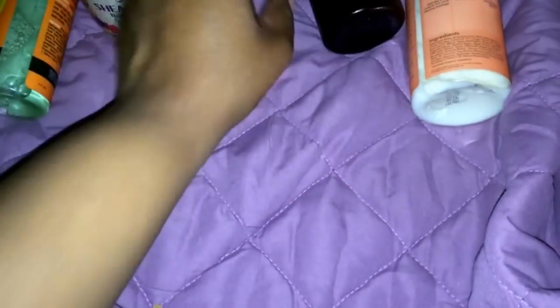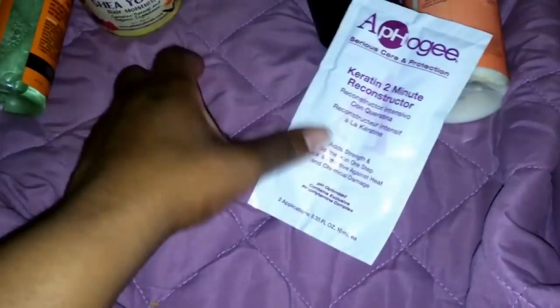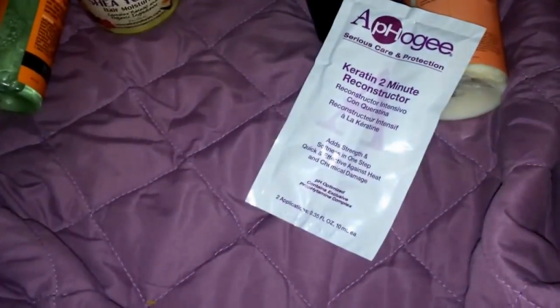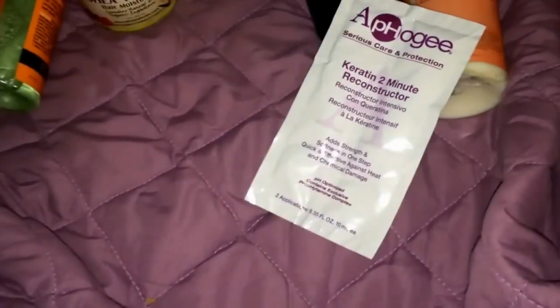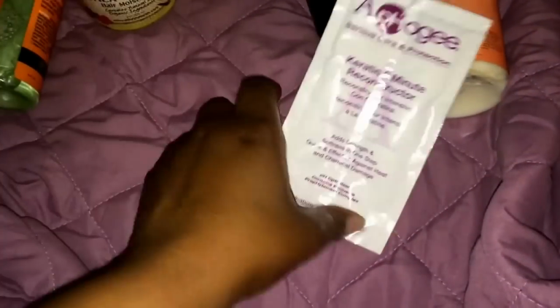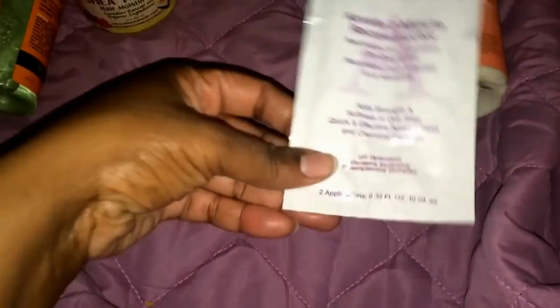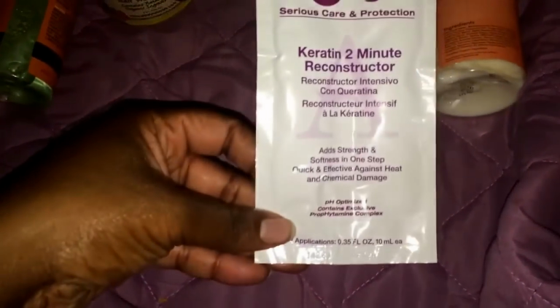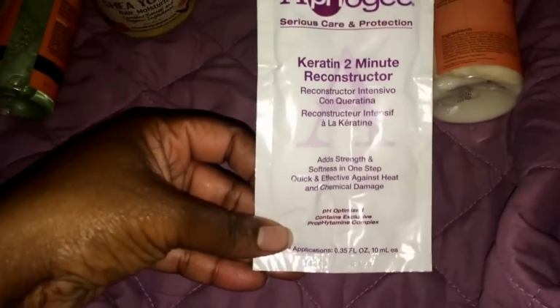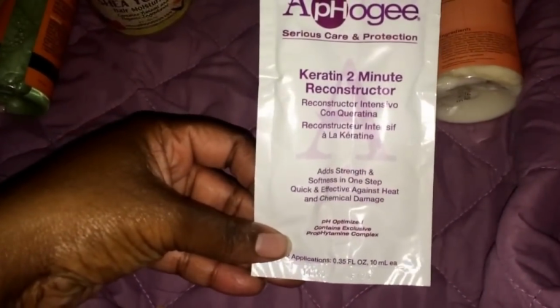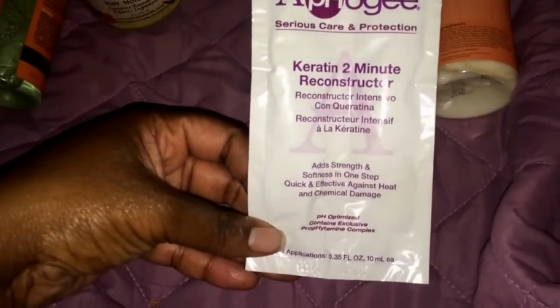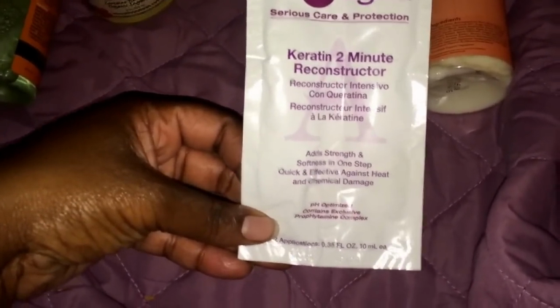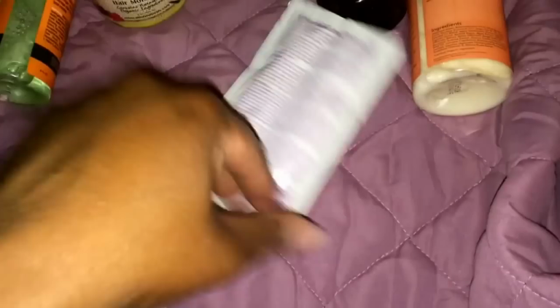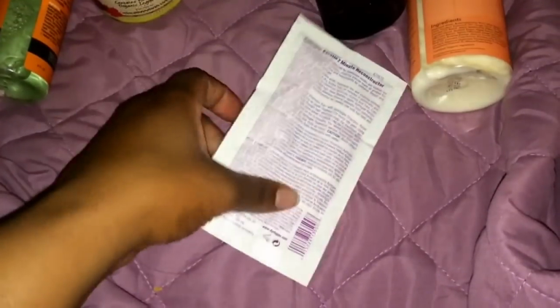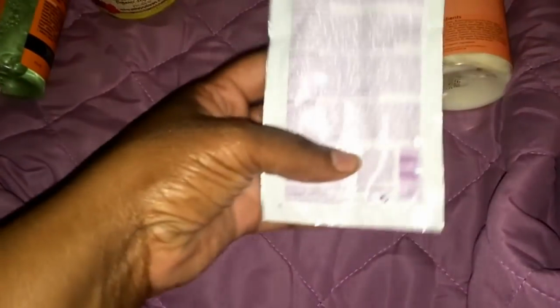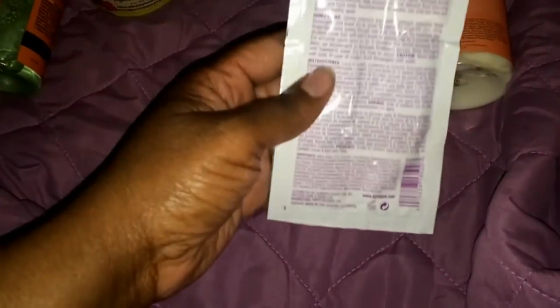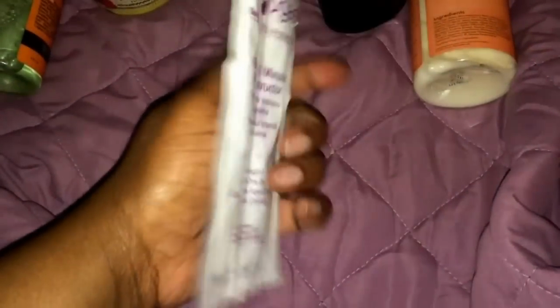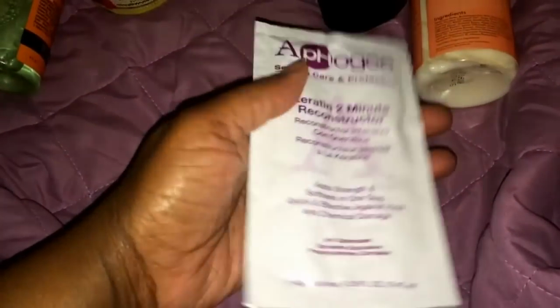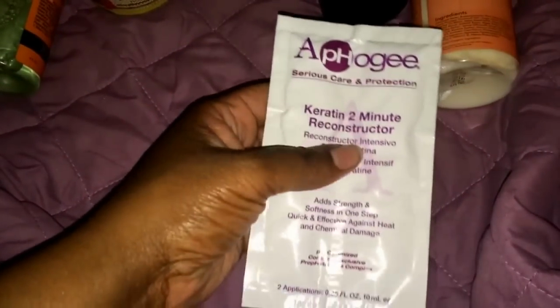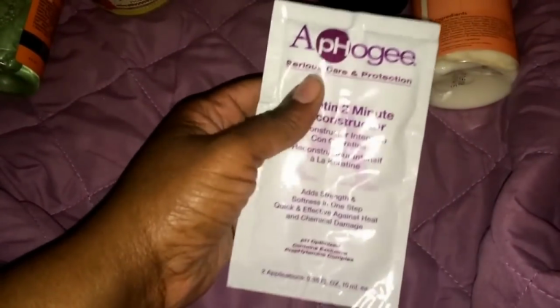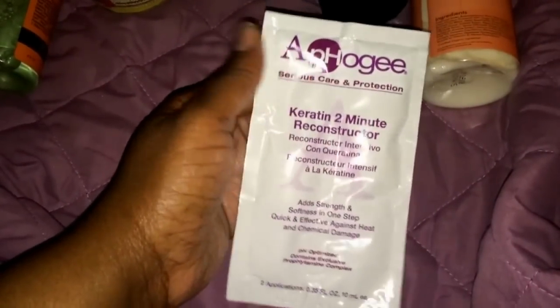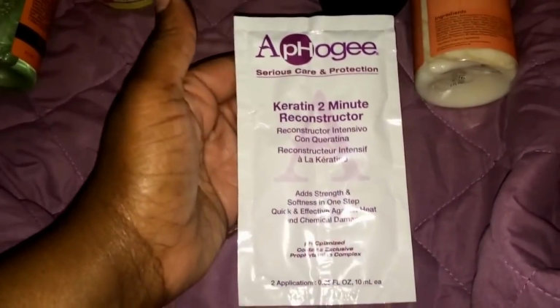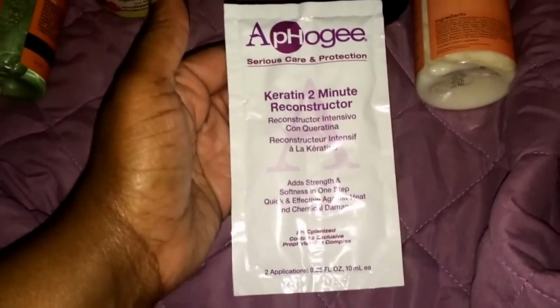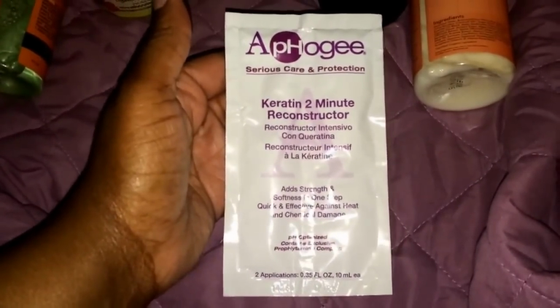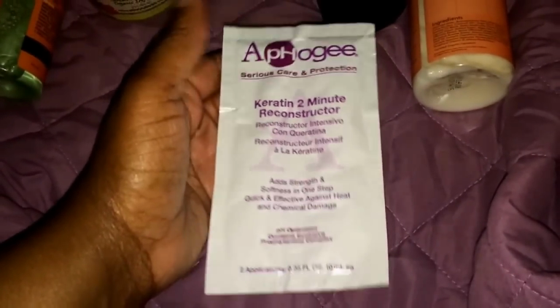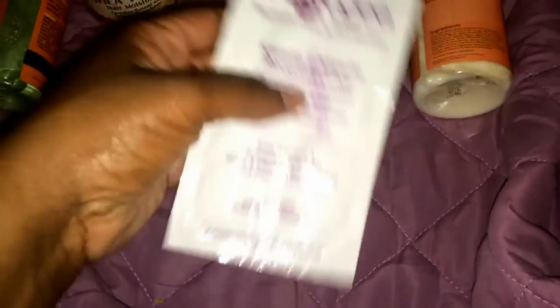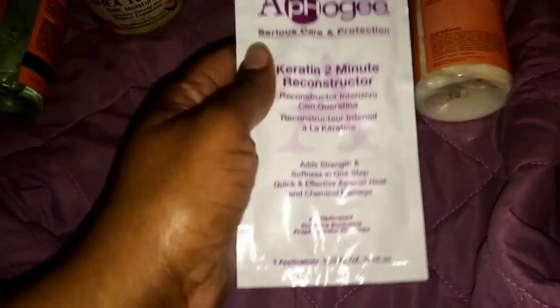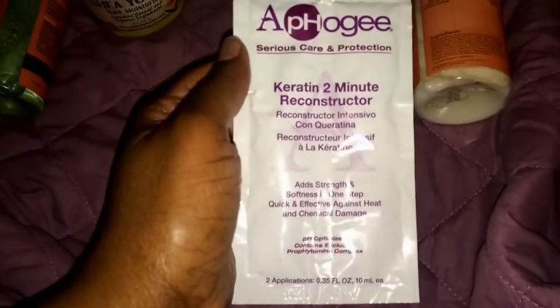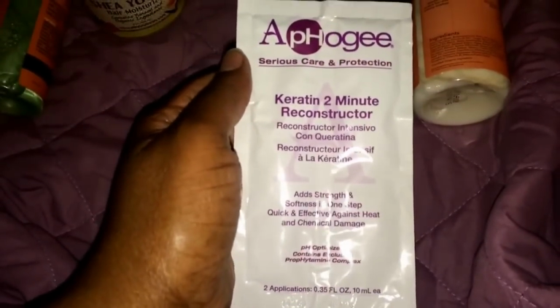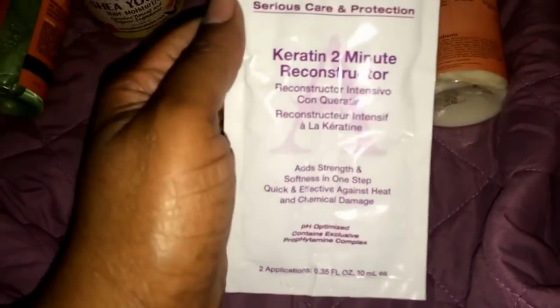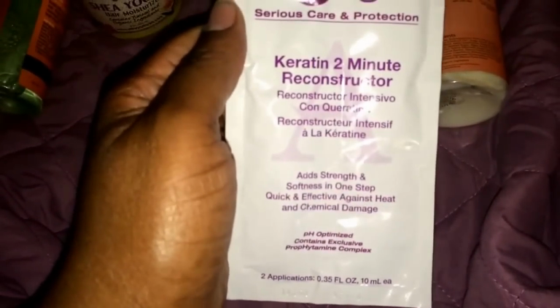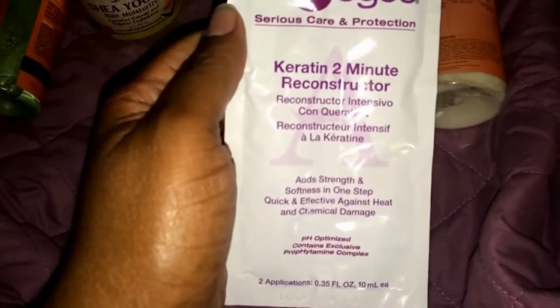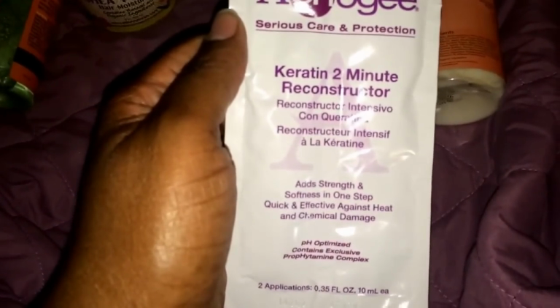The only thing I picked up at Sally's was this for 99 cents — the two-minute reconstructor — because I just wanted something to add a little protein to my hair. I'm going to try that, but not tonight because when I got home I didn't feel like being bothered. So if you use this, let me know and tell me what you think.